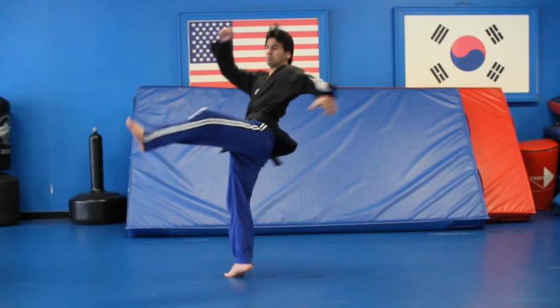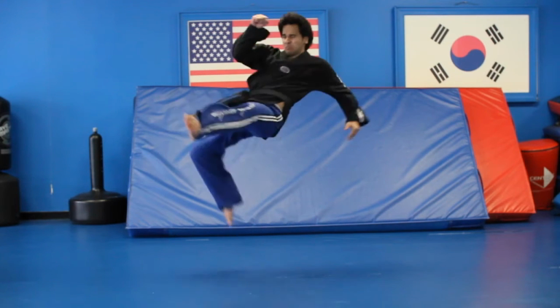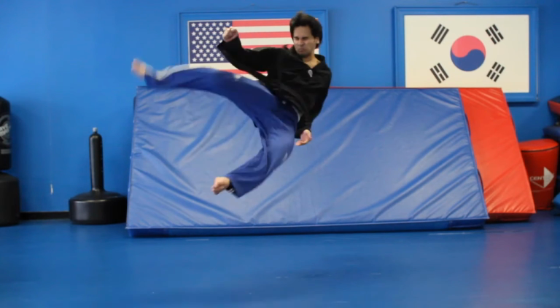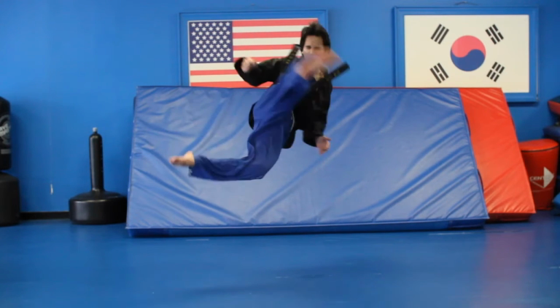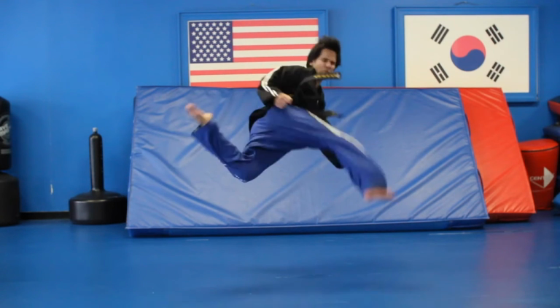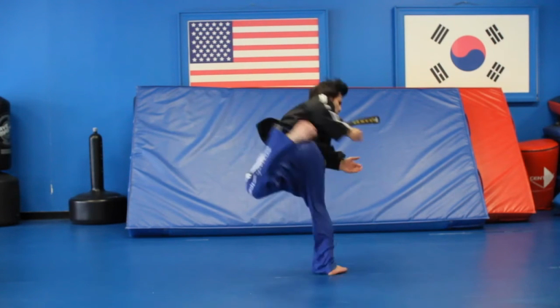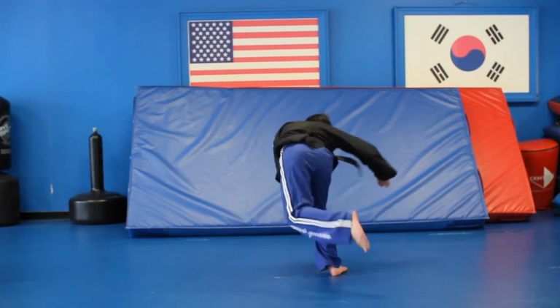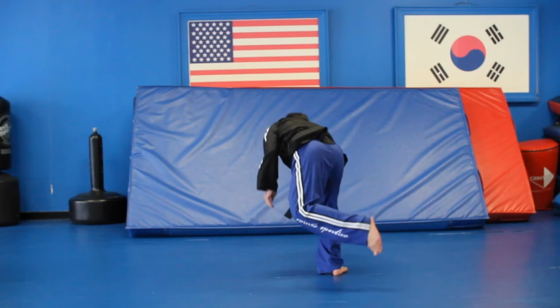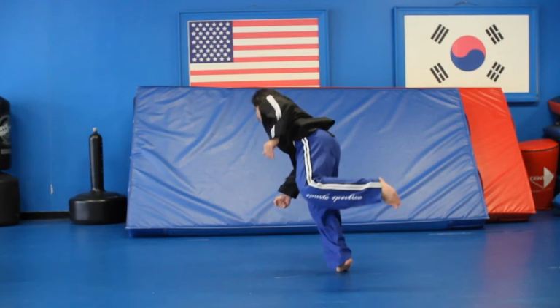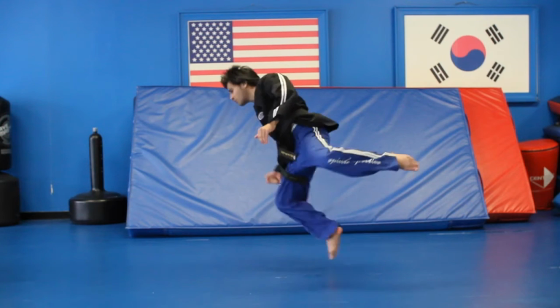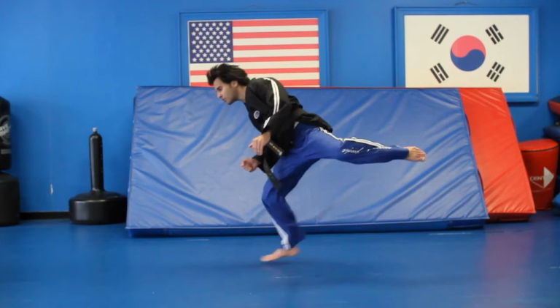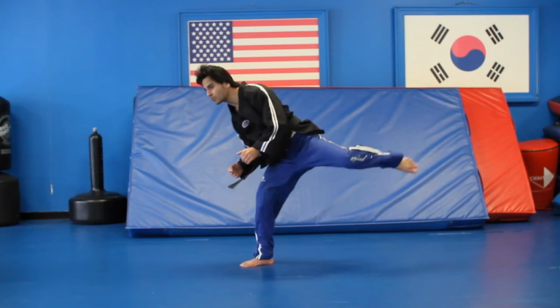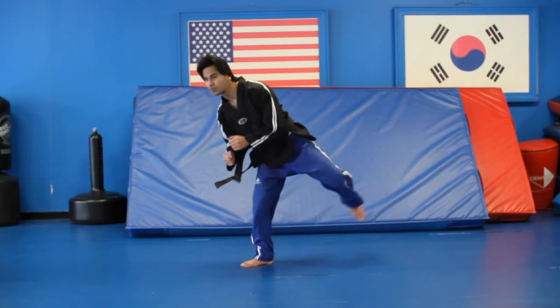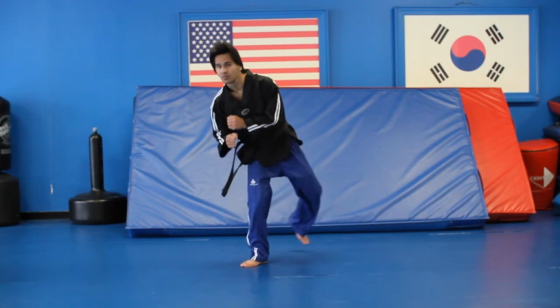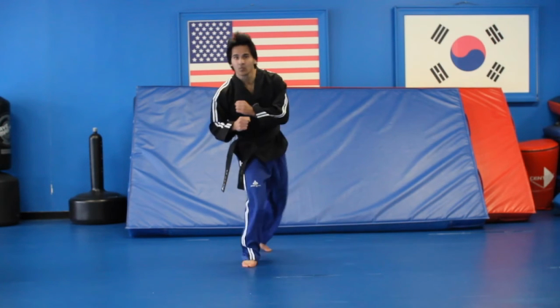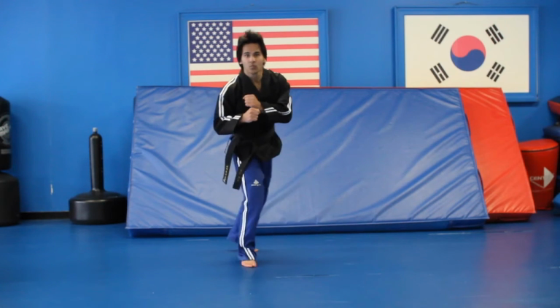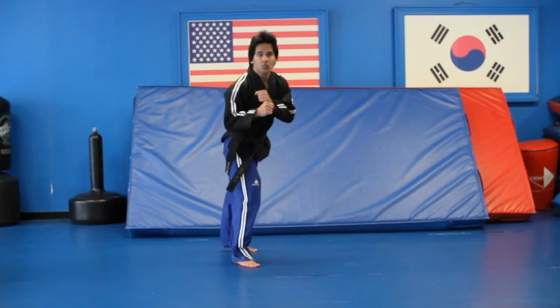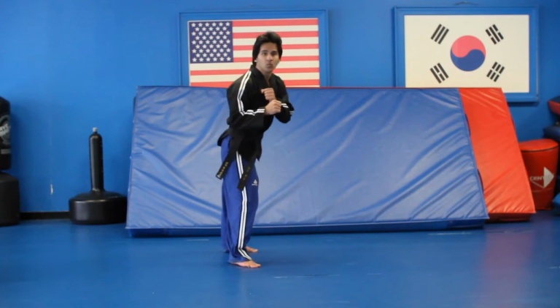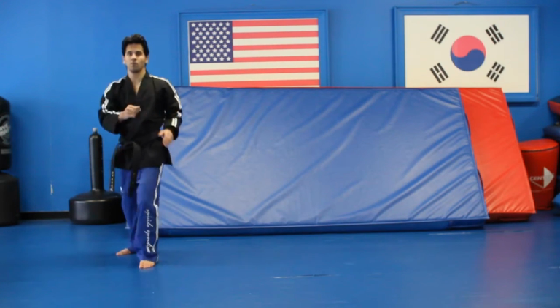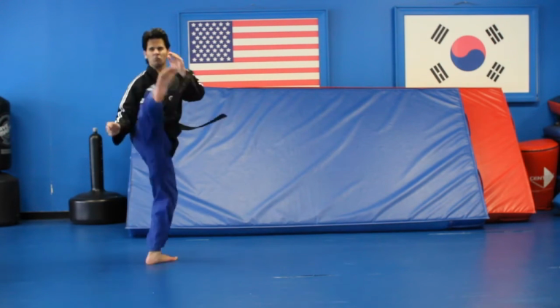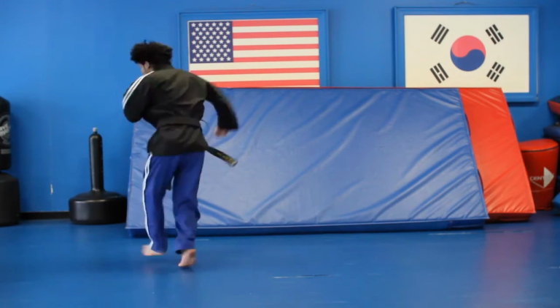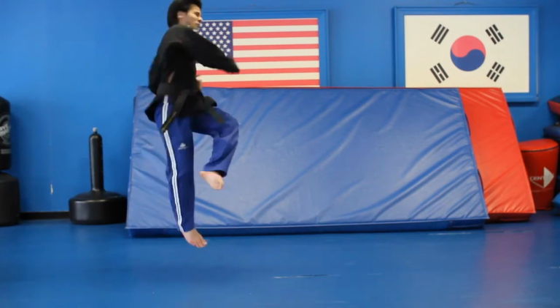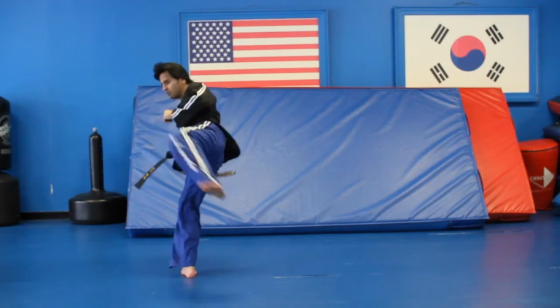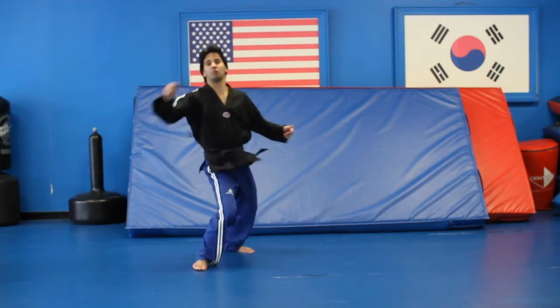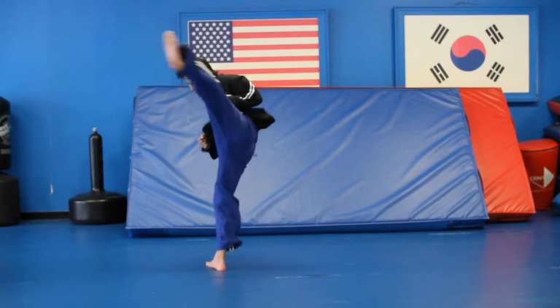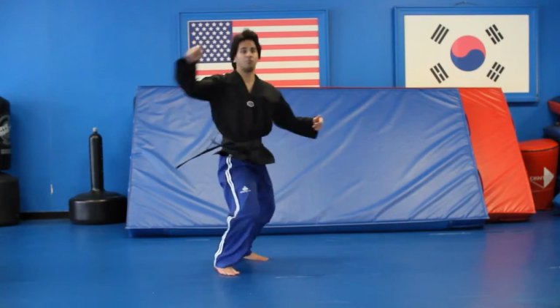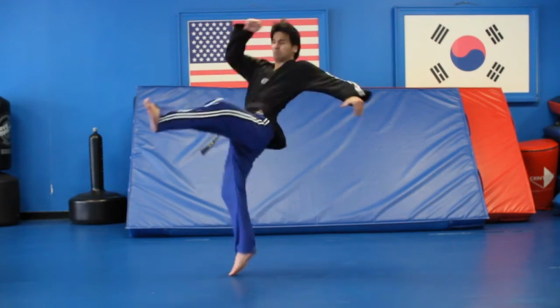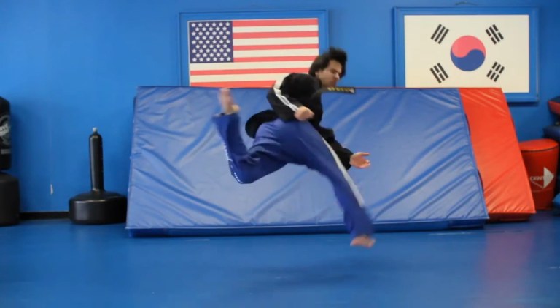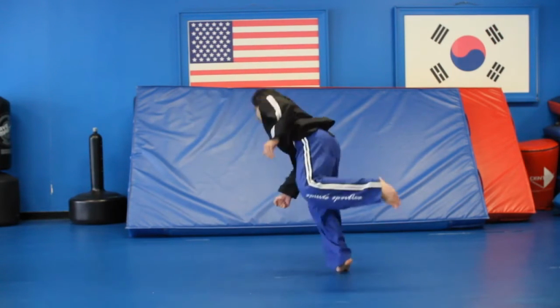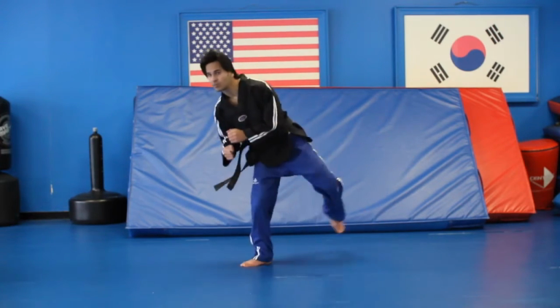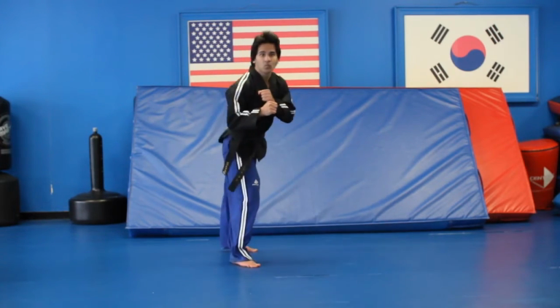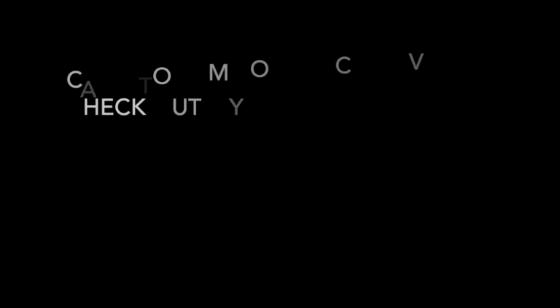Also, after you add the last kick — the 540 — you can step across, you can put a betus in there, you can put a cartwheel in there, you can put whatever you want after these four moves. After the last 540 kick, you can add anything you want.